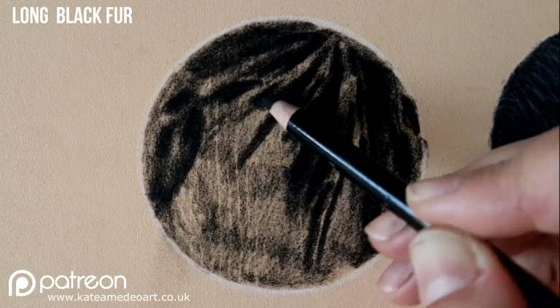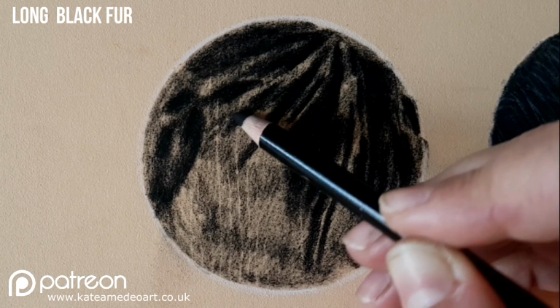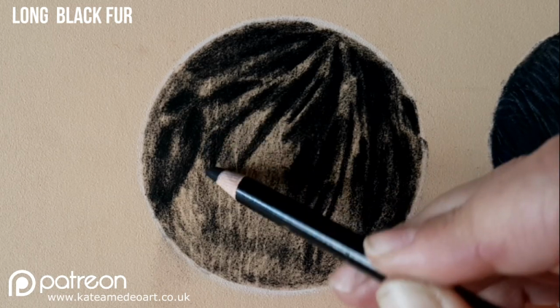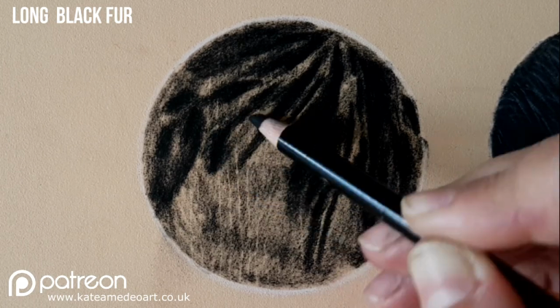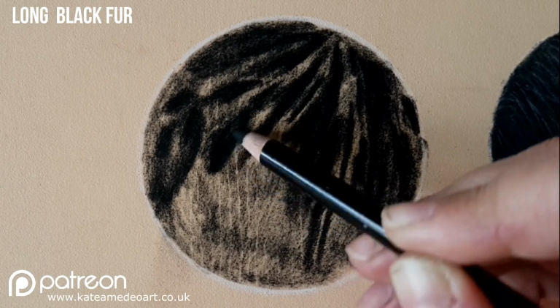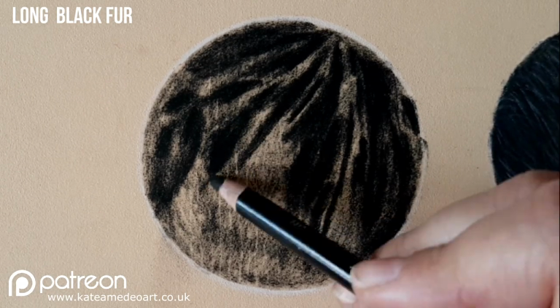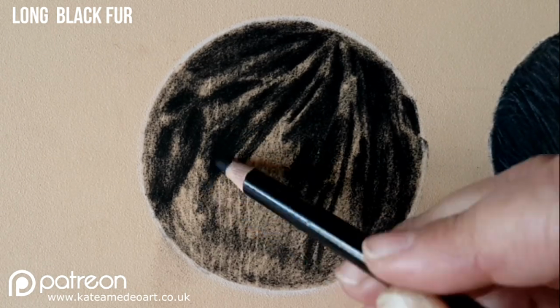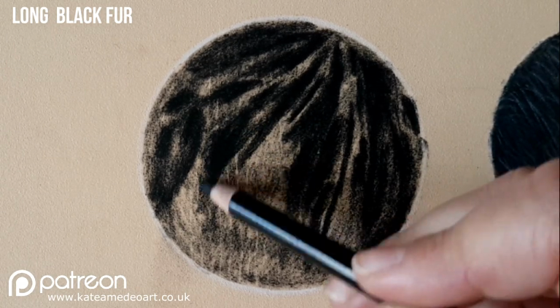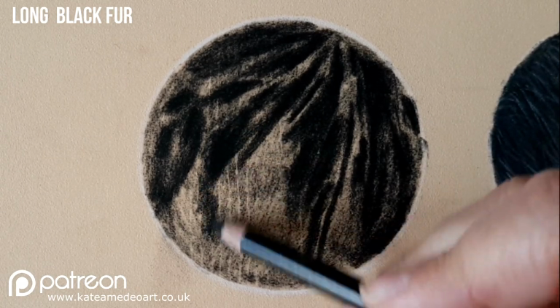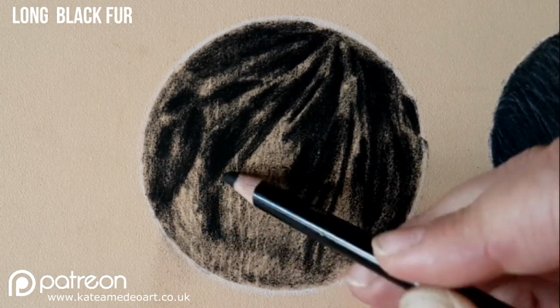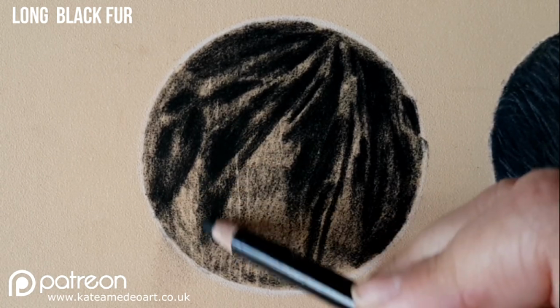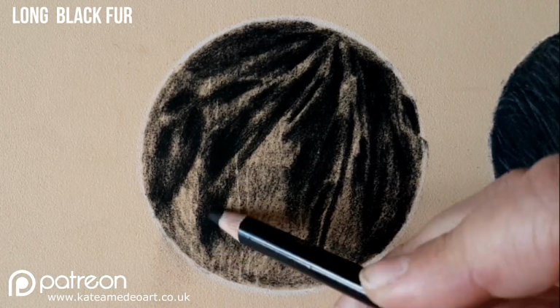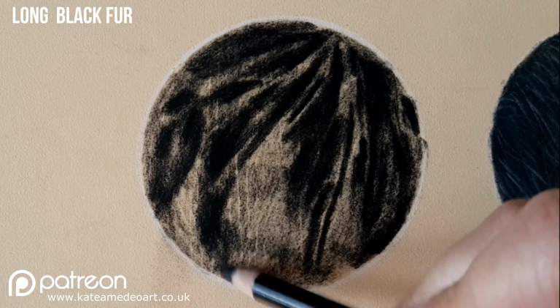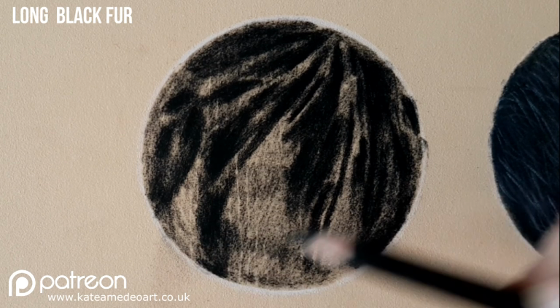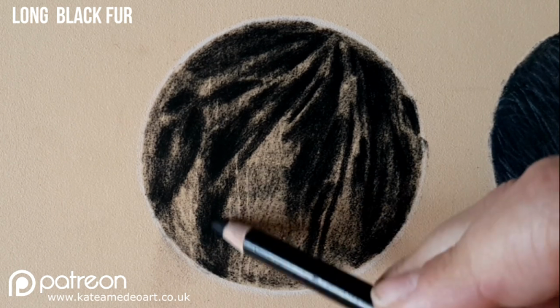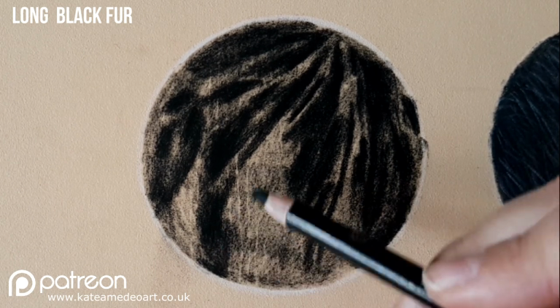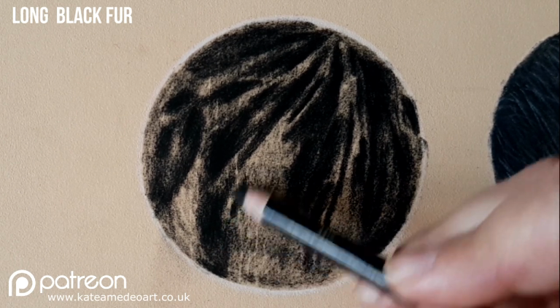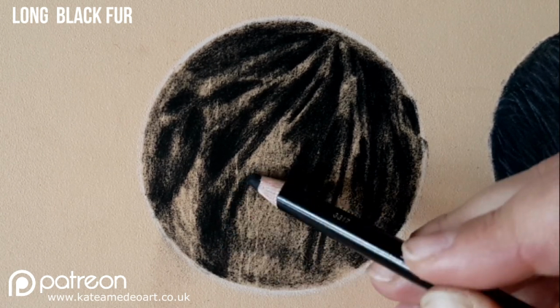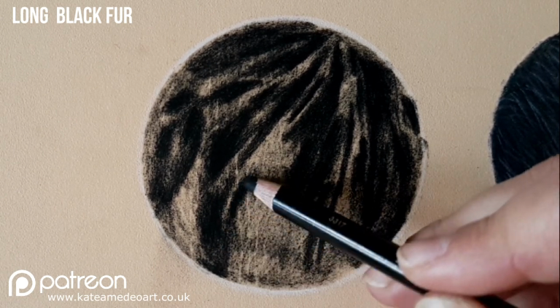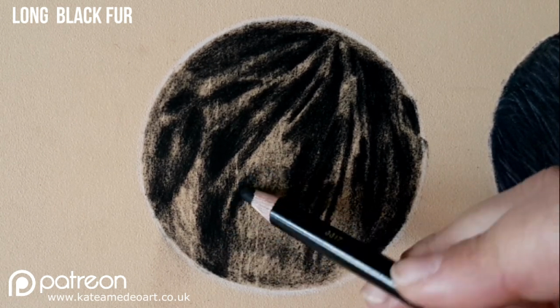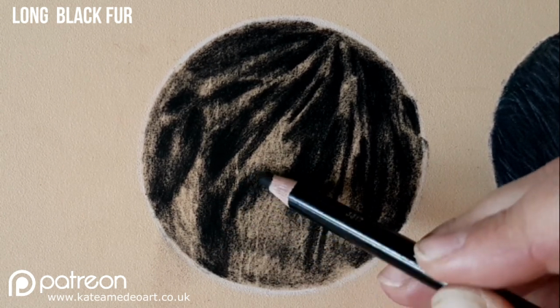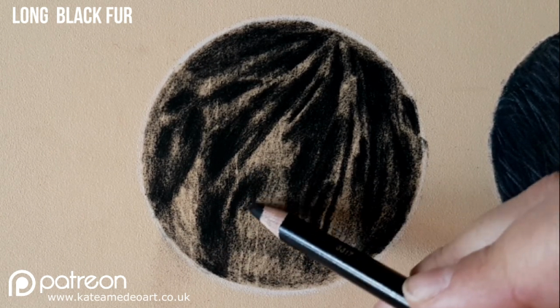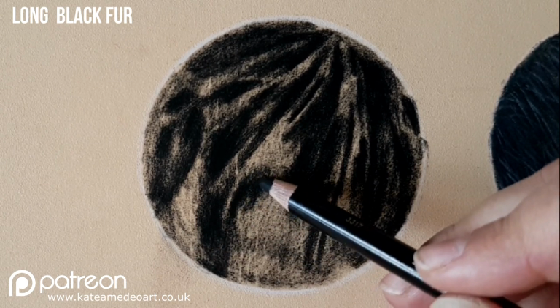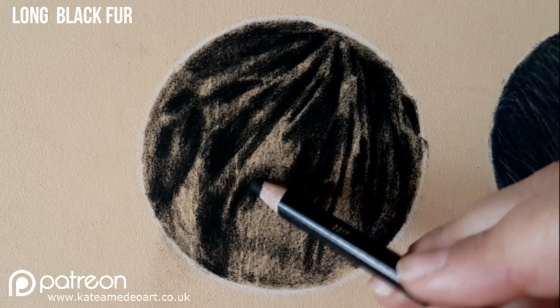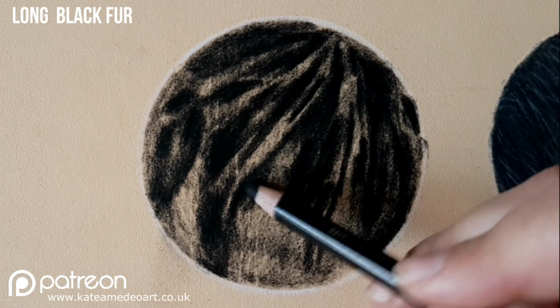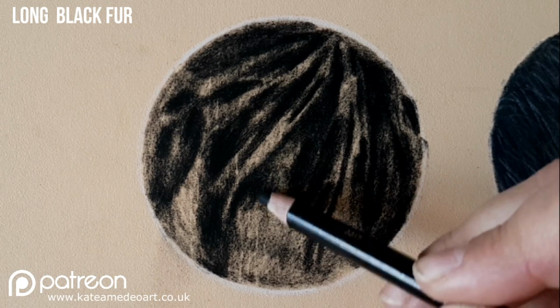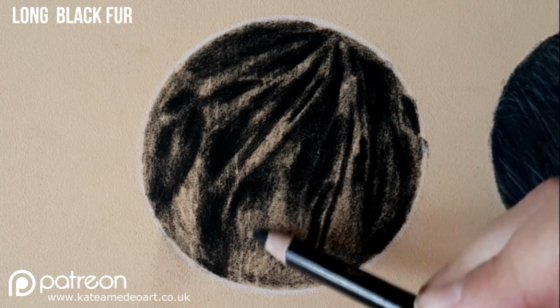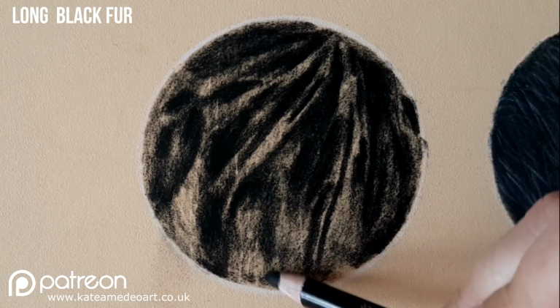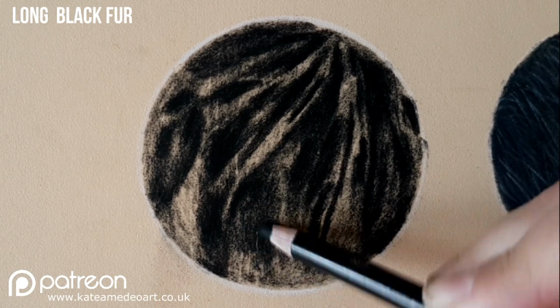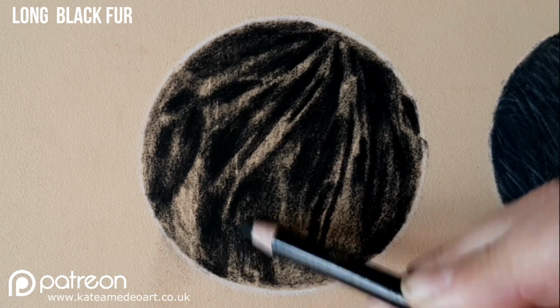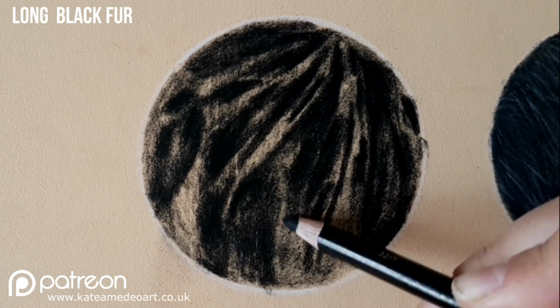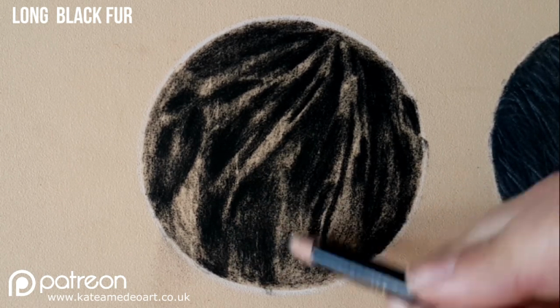As you can see, the strands of hair clumps are quite thin and depending on the reference photo that you have it will vary from animal to animal and depending on the part of the body that the hair is growing on.